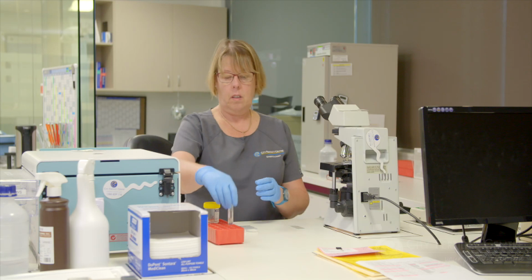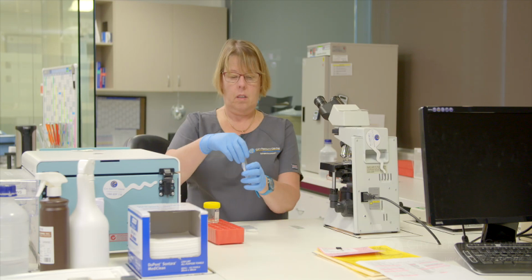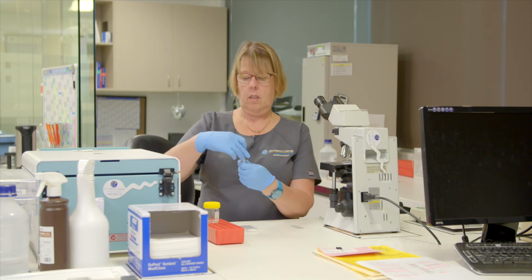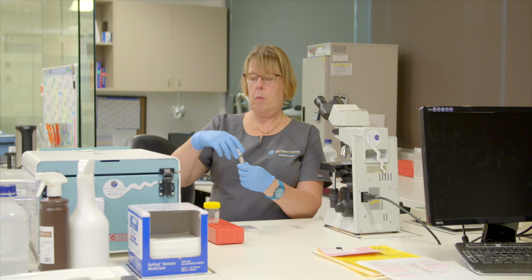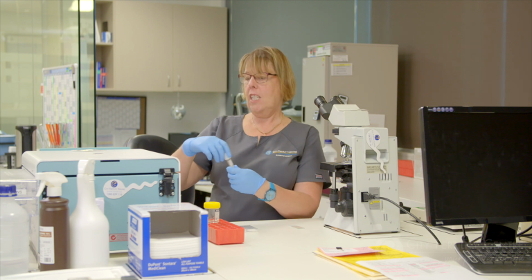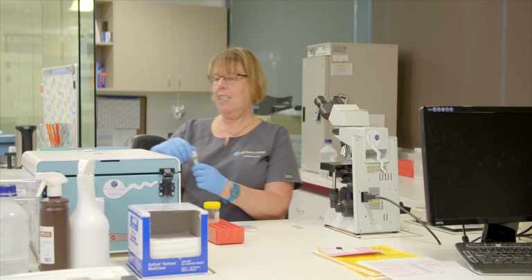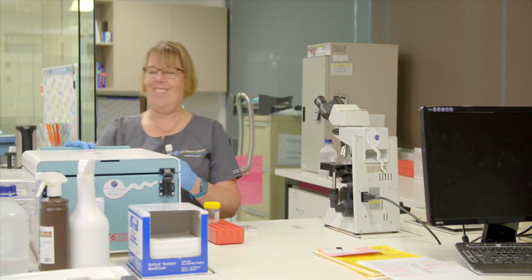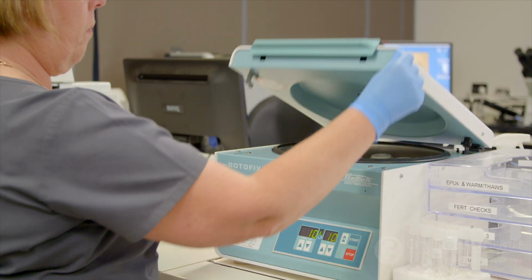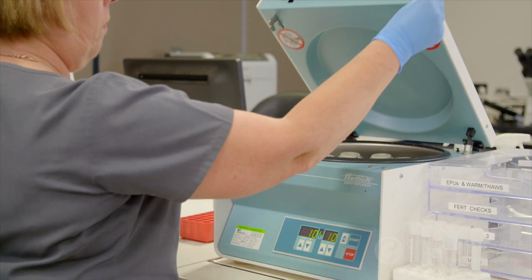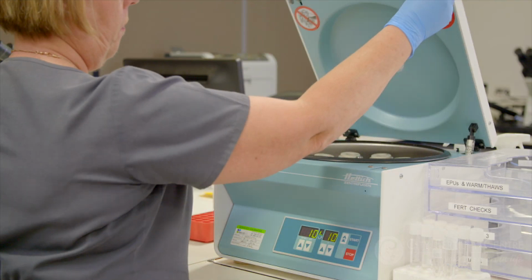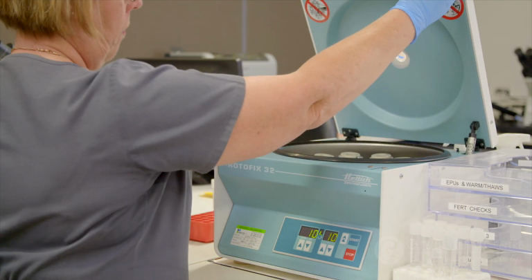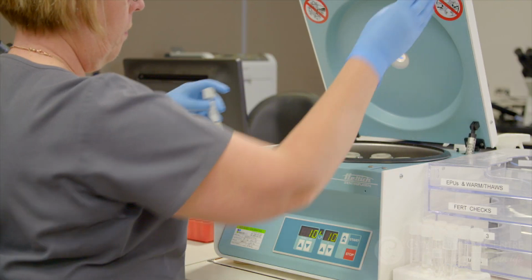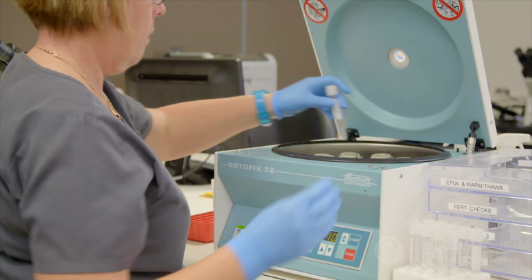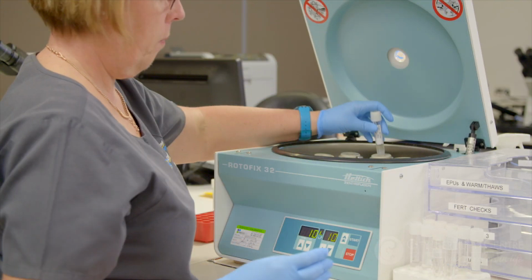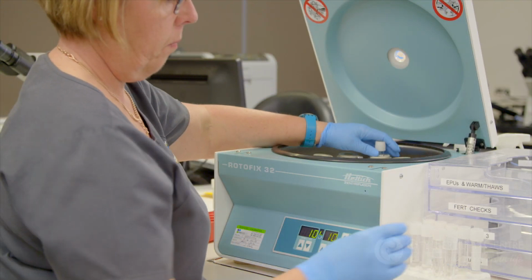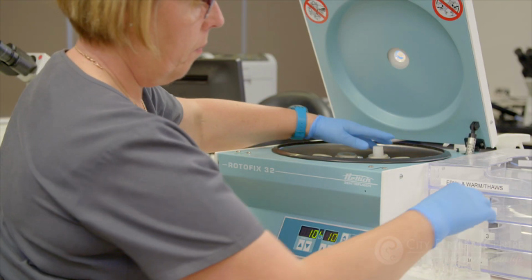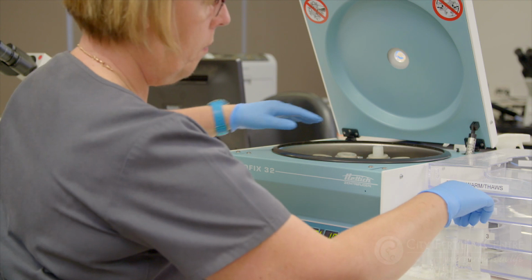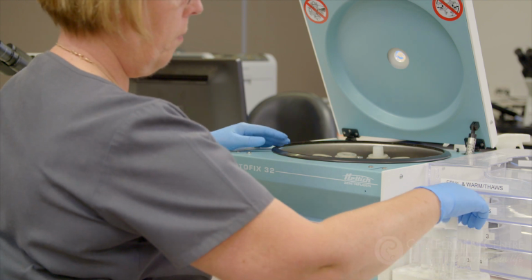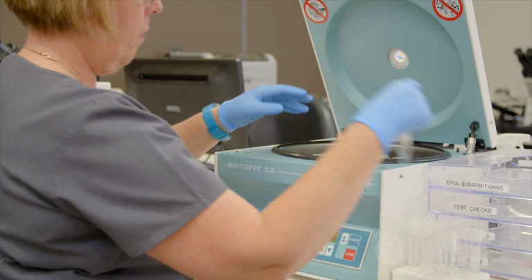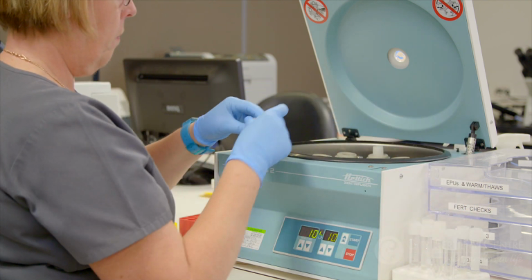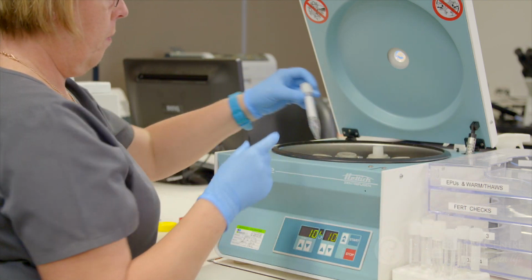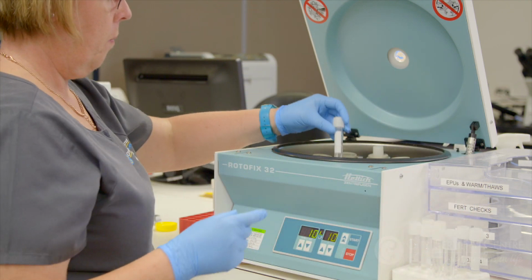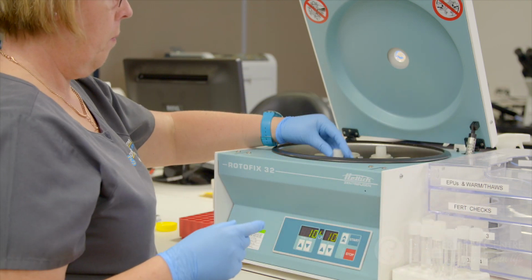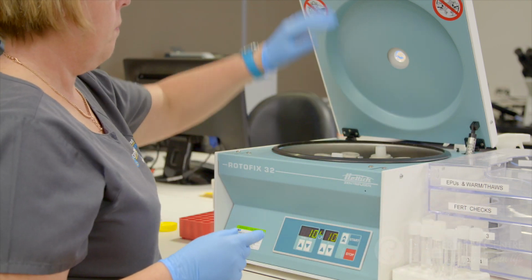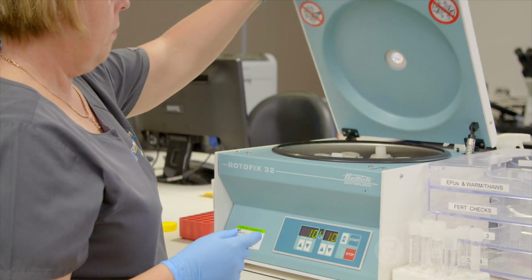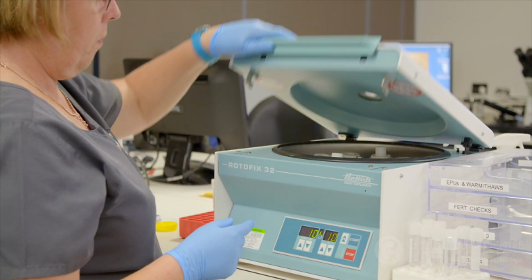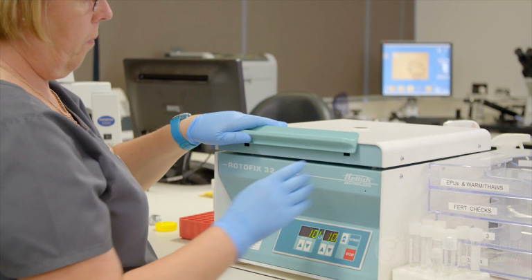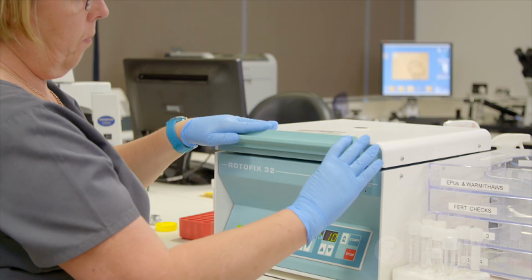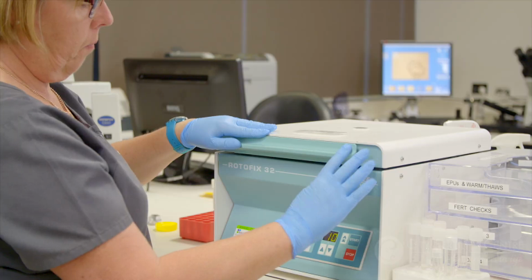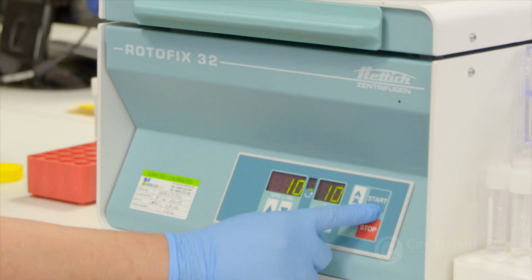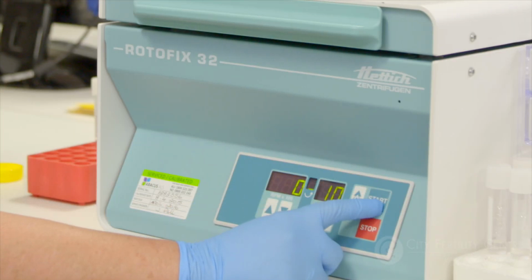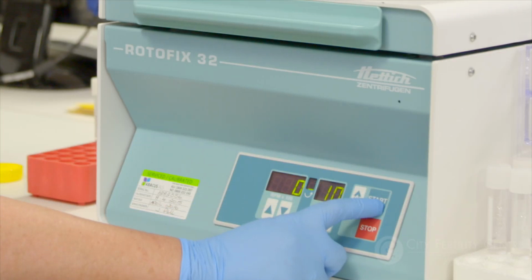The sample is then spun in a centrifuge through a density gradient that does the same thing as a sieve, separating the best sperm from the rest. These are spun and washed again and set aside for insemination.